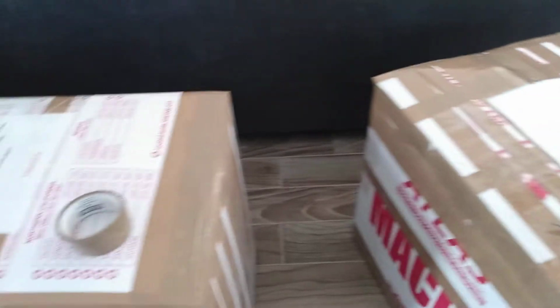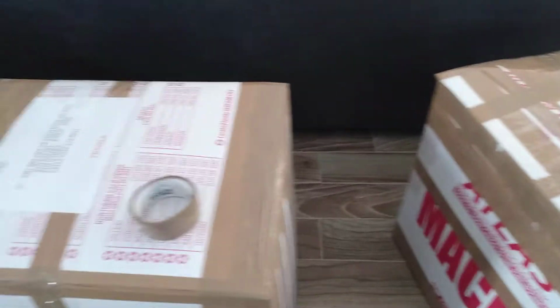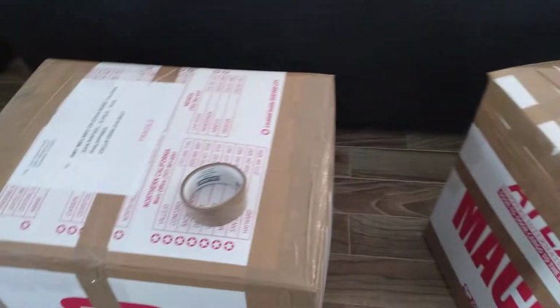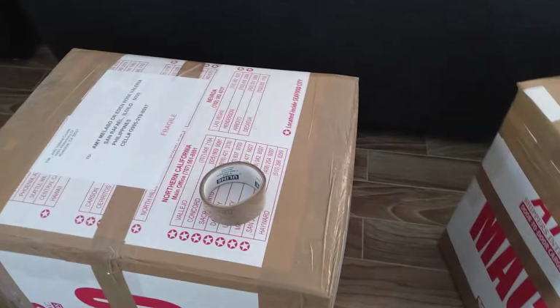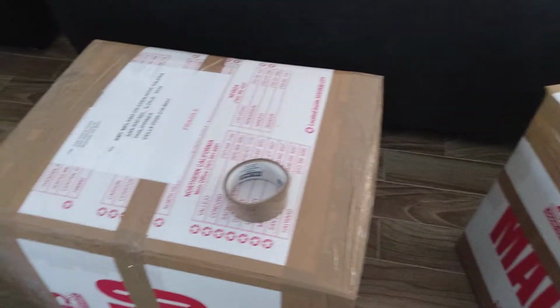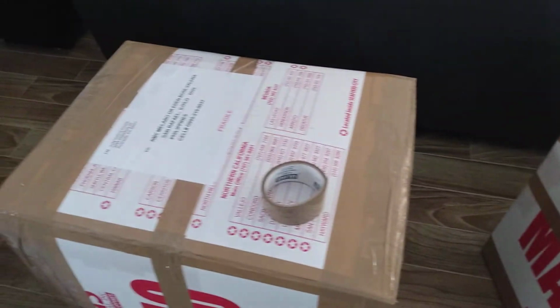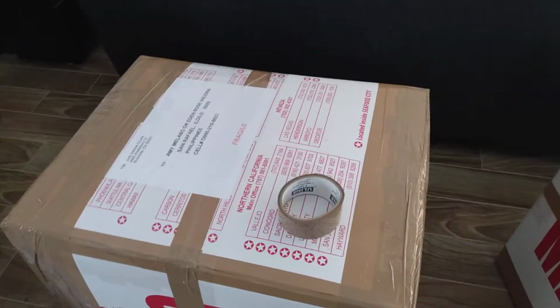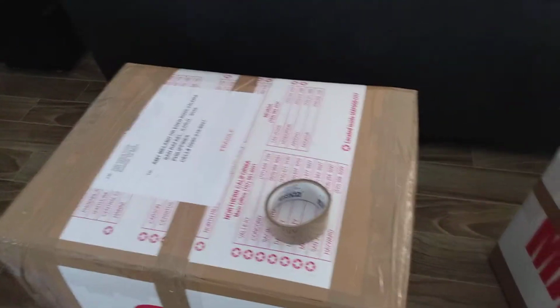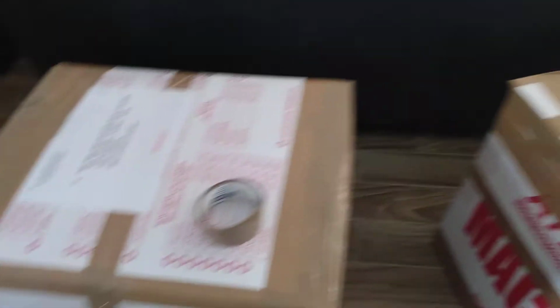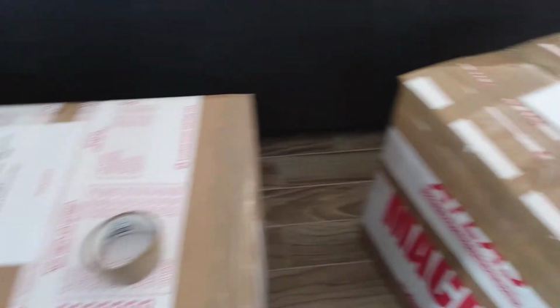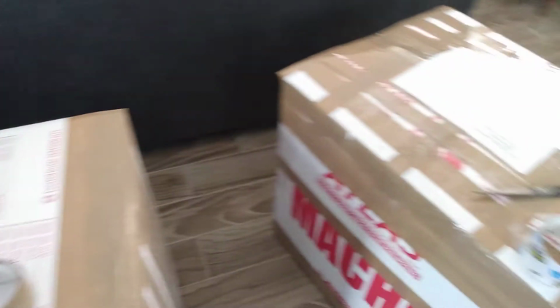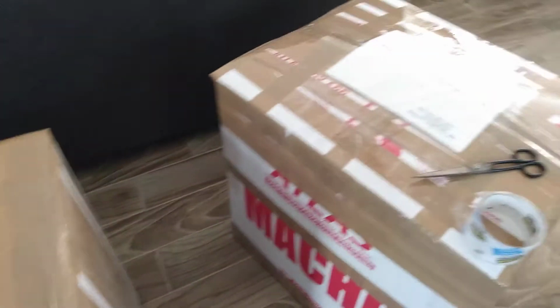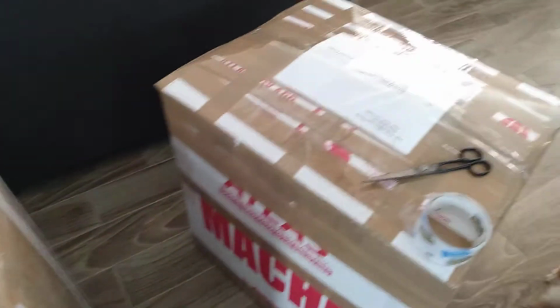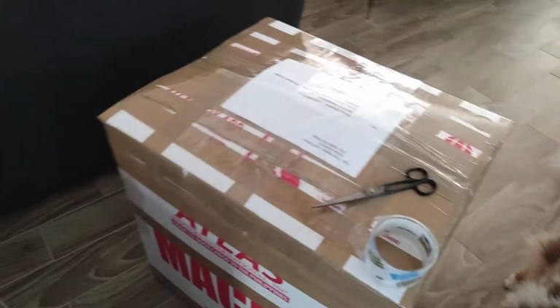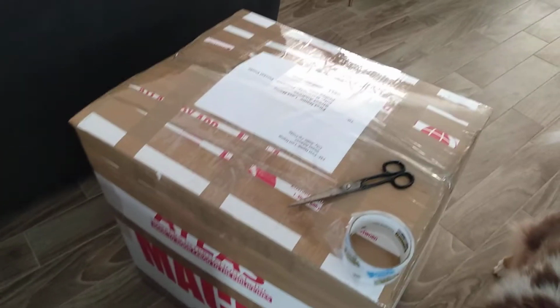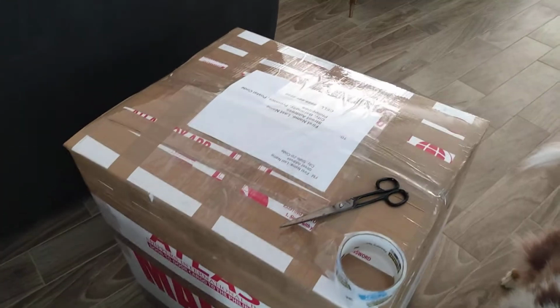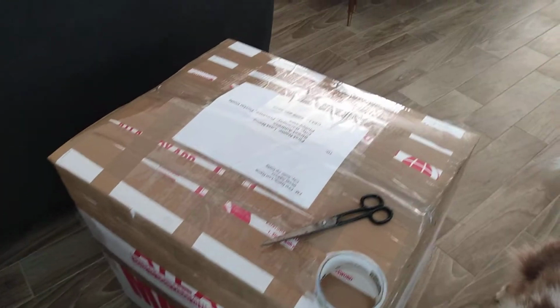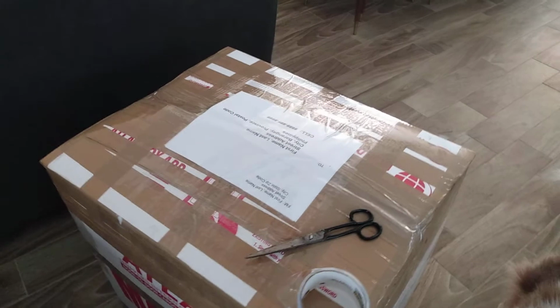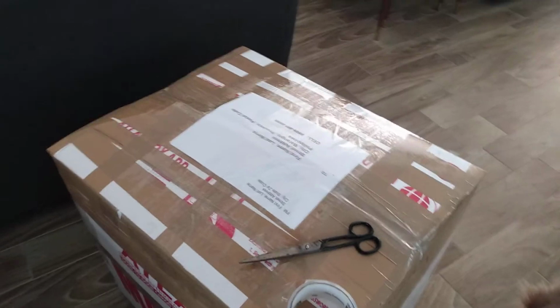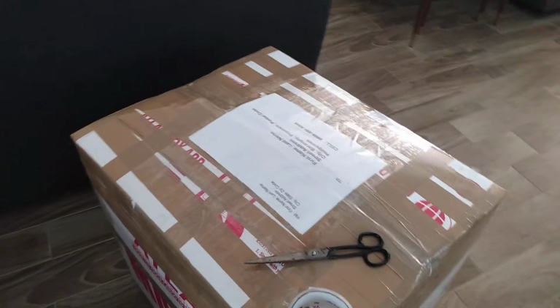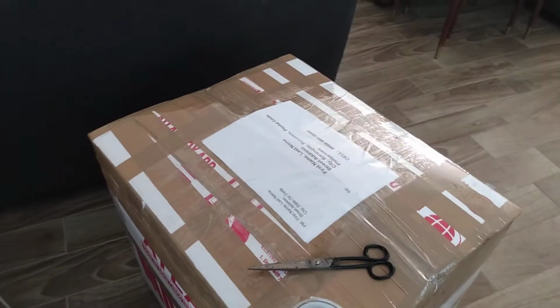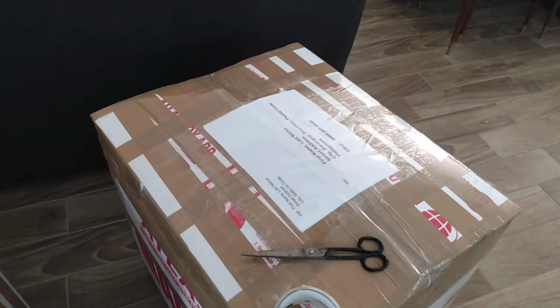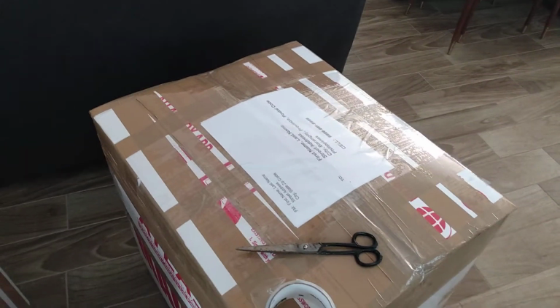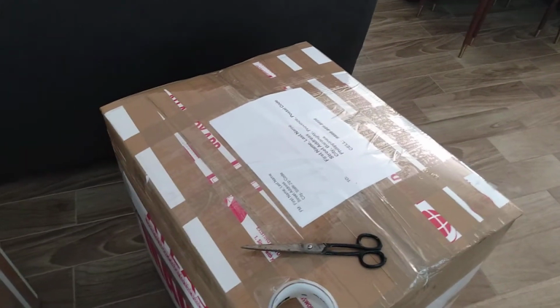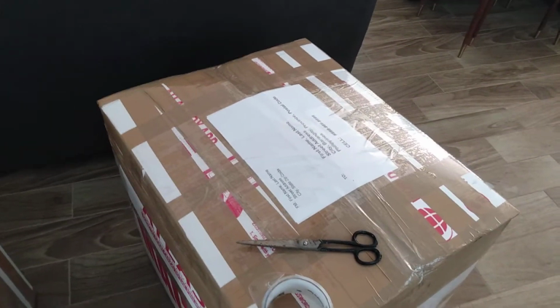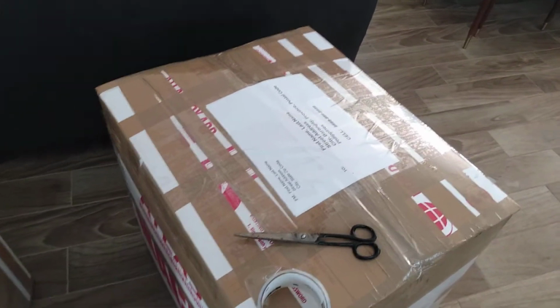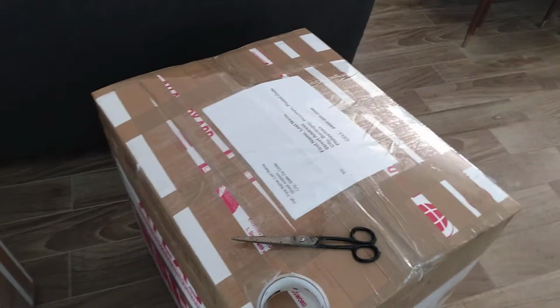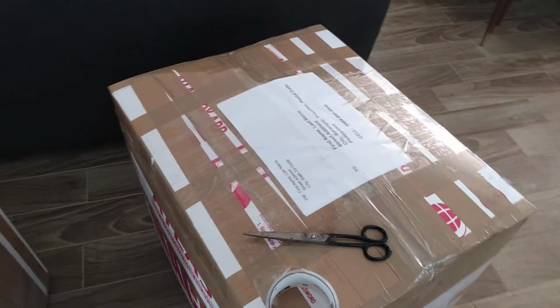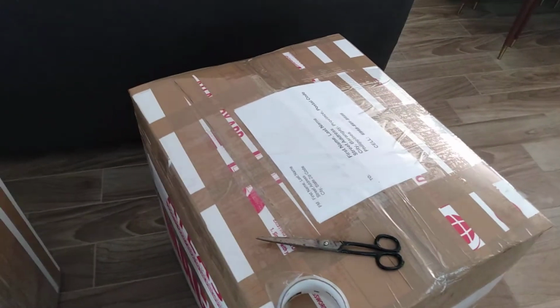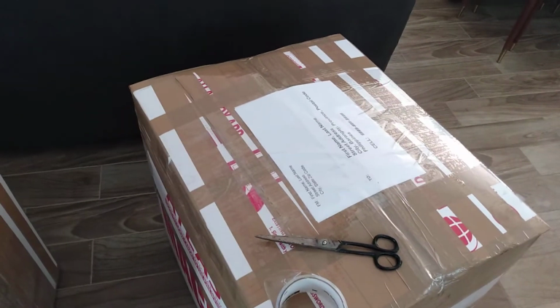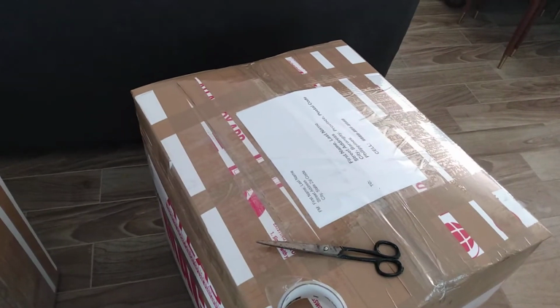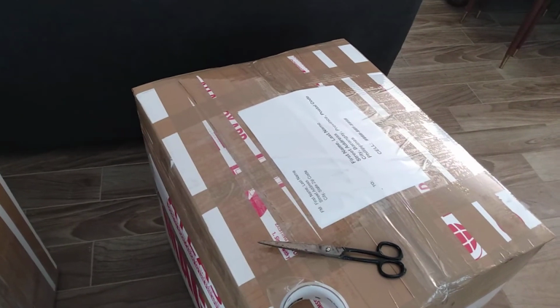Also, don't send your box through just anyone, even if you know them or they're your friend. You need to send it through a shipper with an established name.